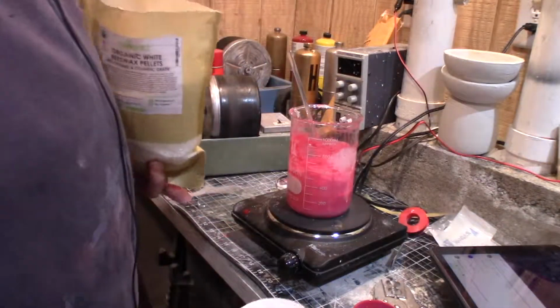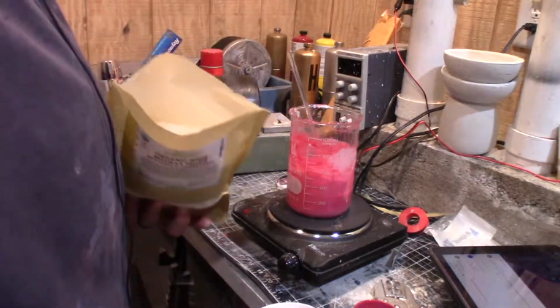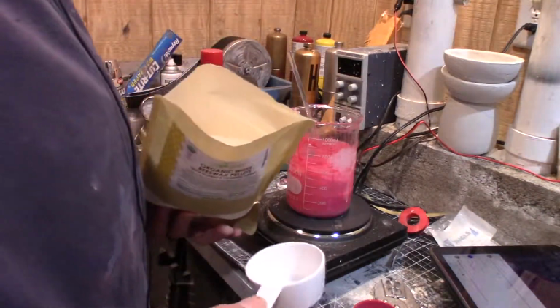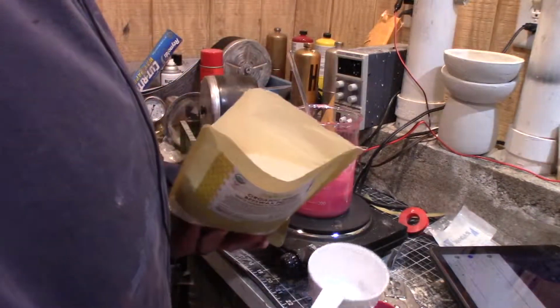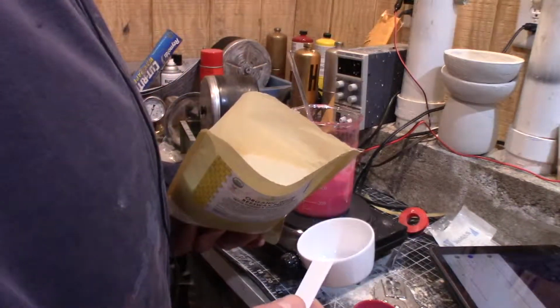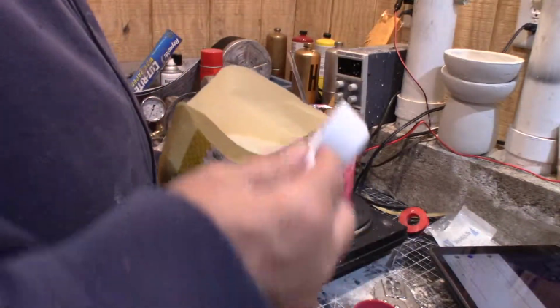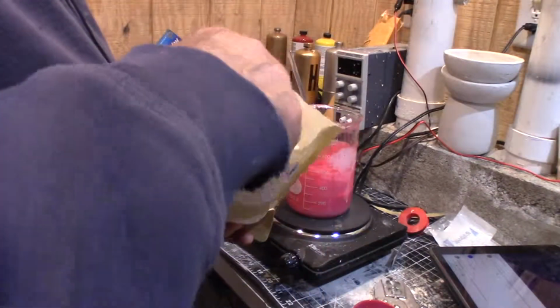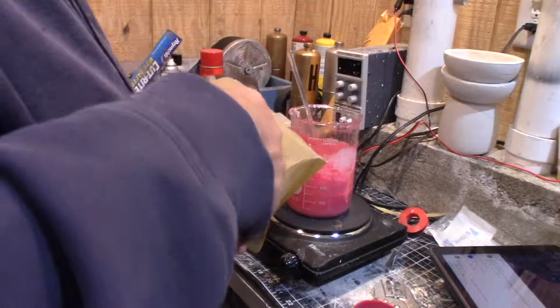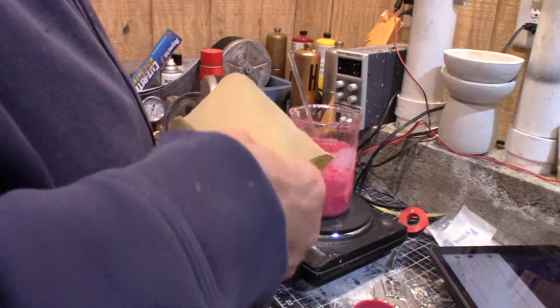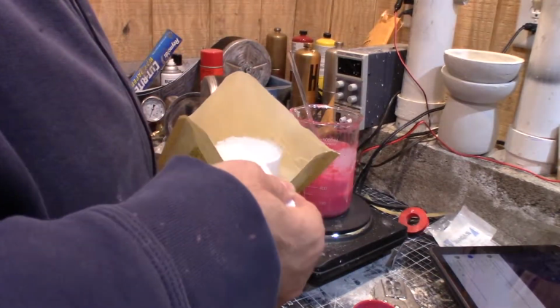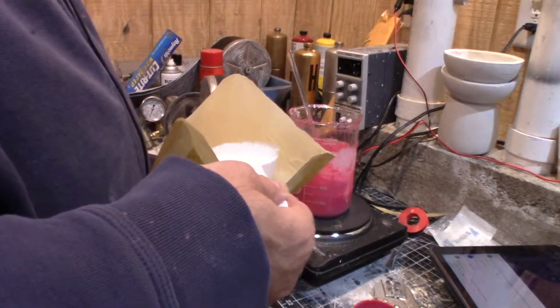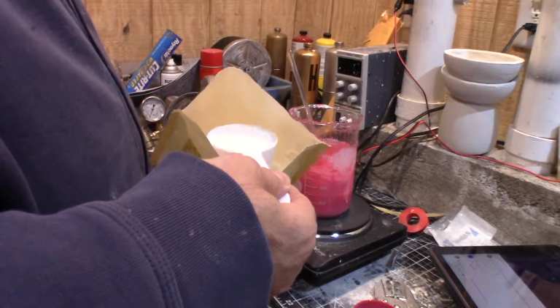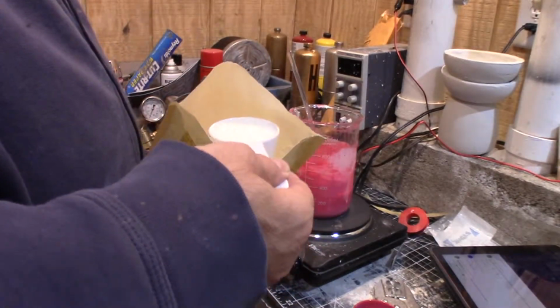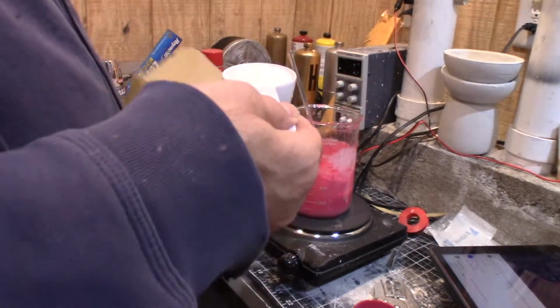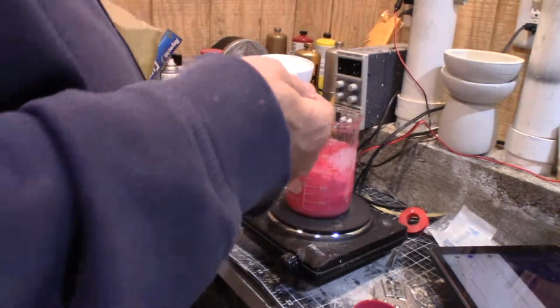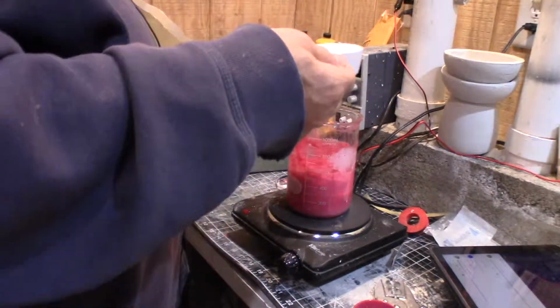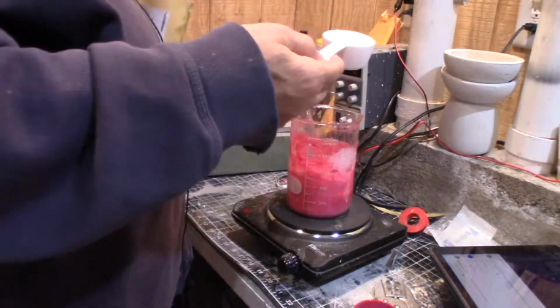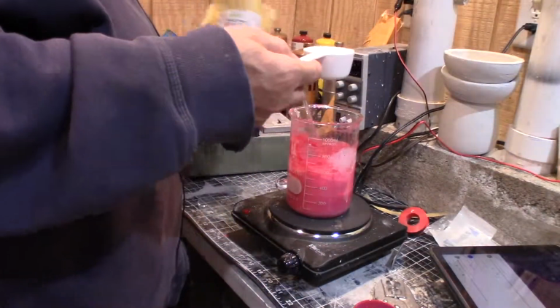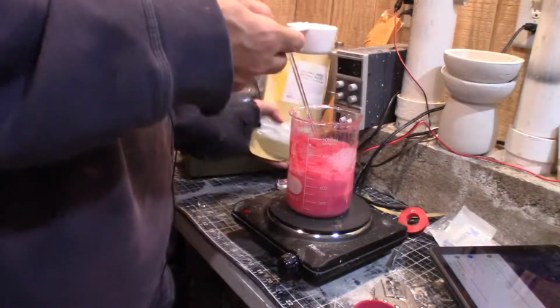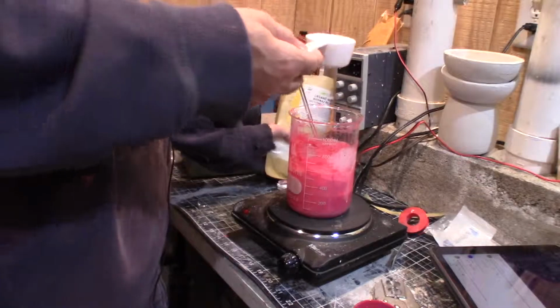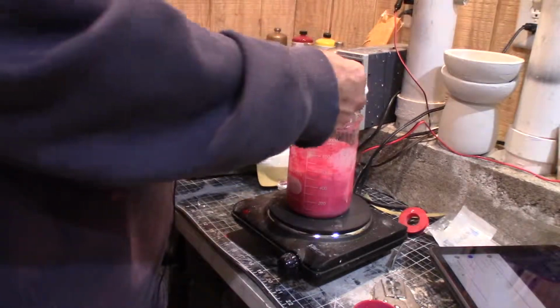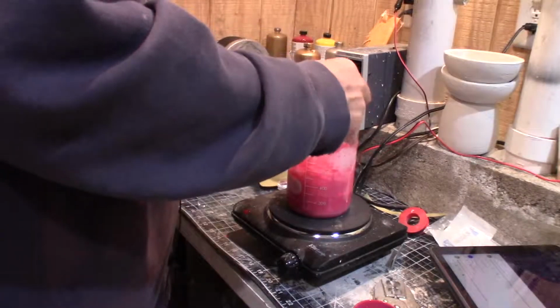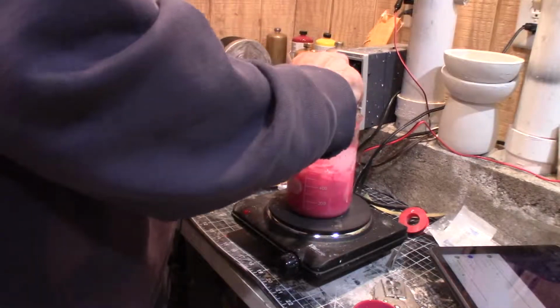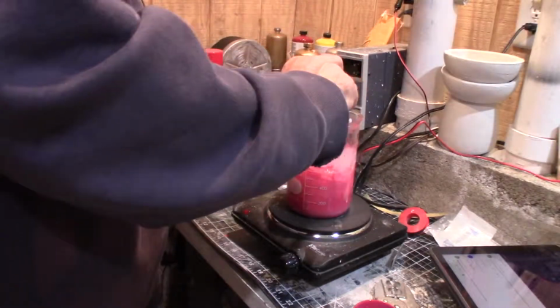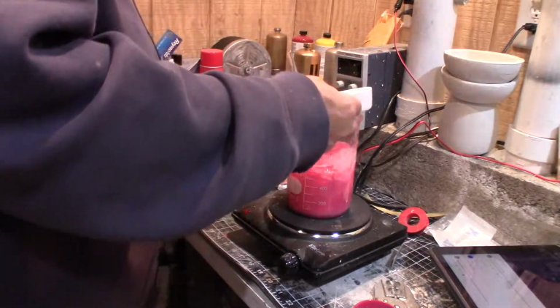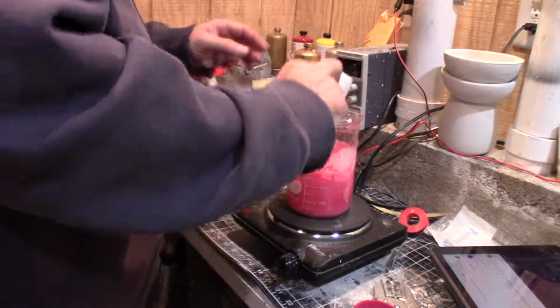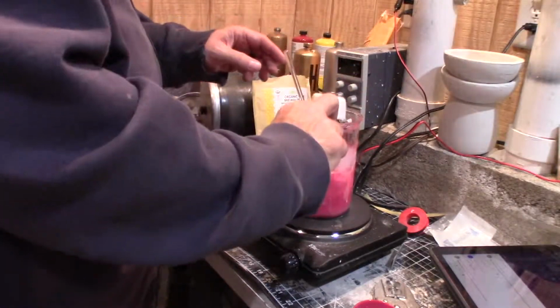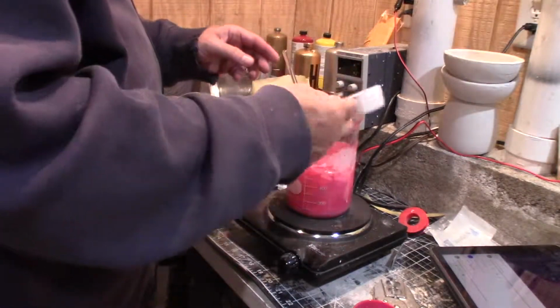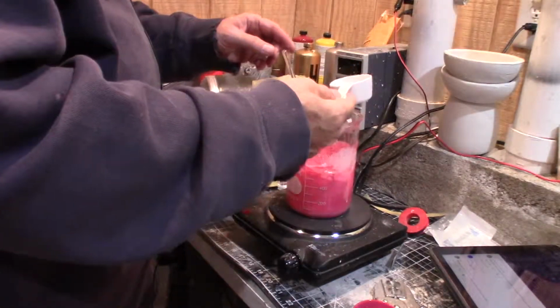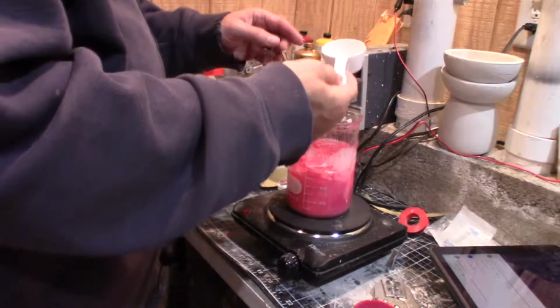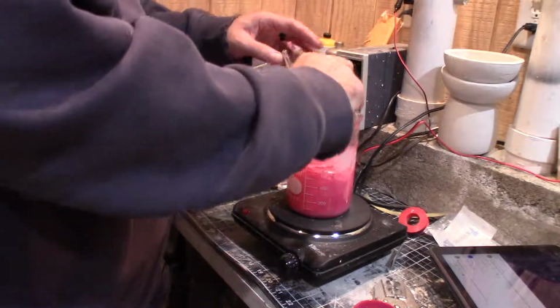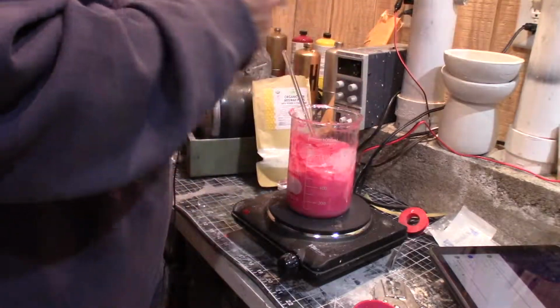My guess is that putting too much of this in would be a lot worse than putting in too little. I'm going to go kind of aggressive here — a quarter of a cup. We'll just pour it in, melt it down, and see what it does.